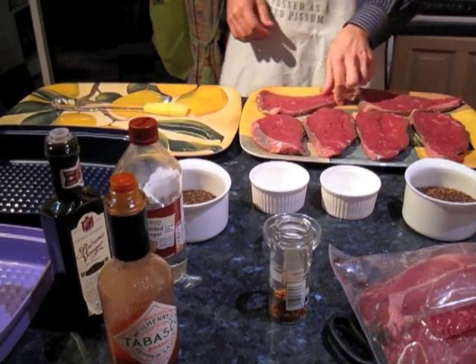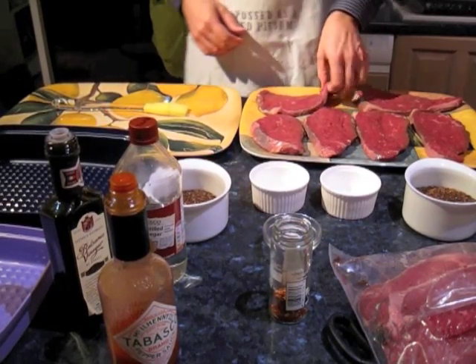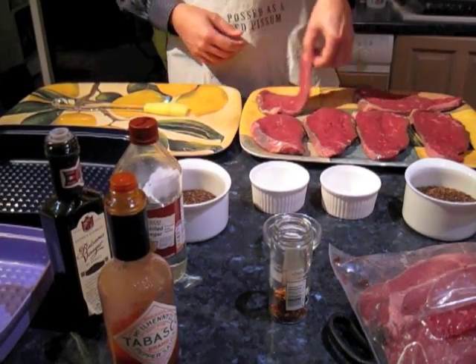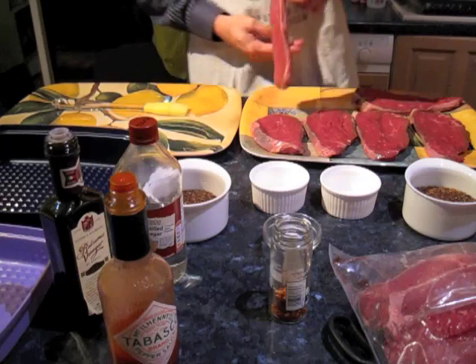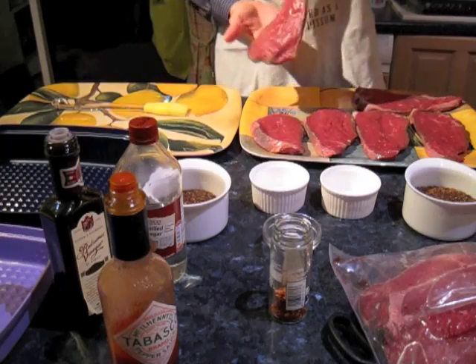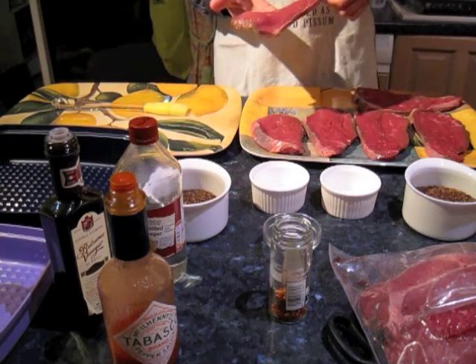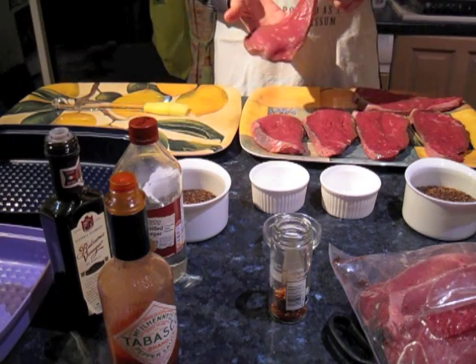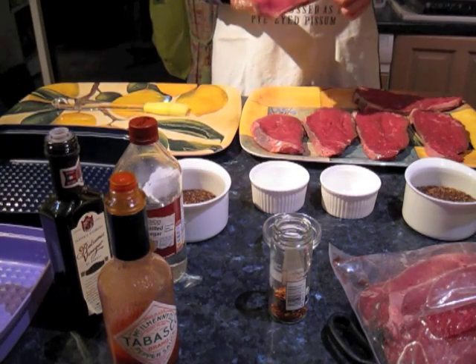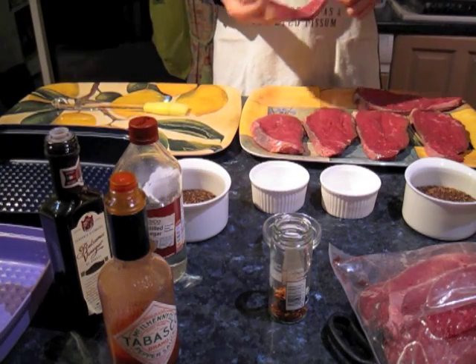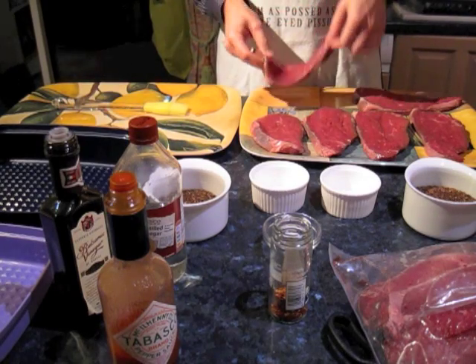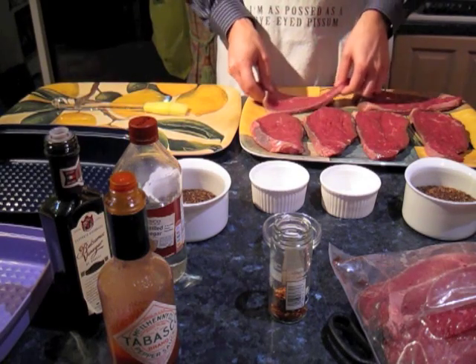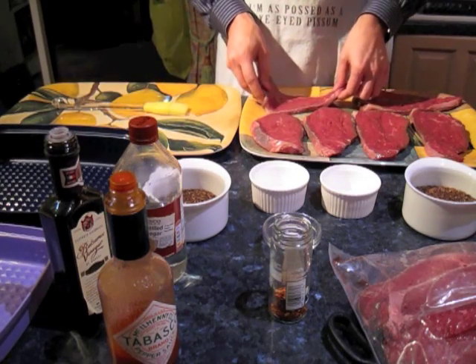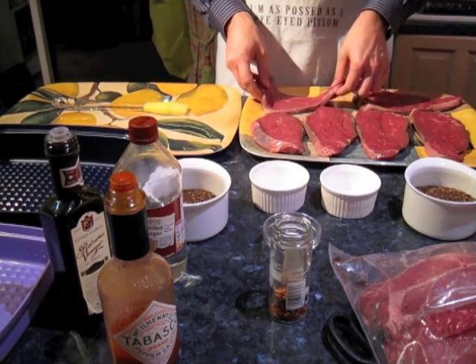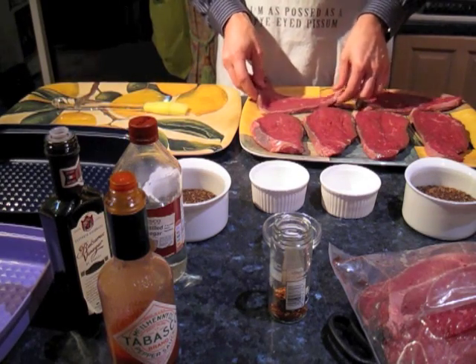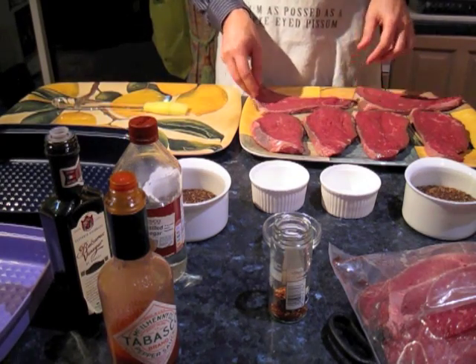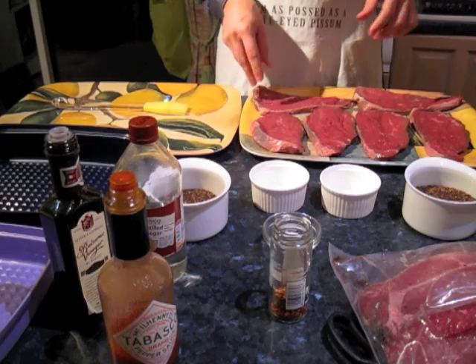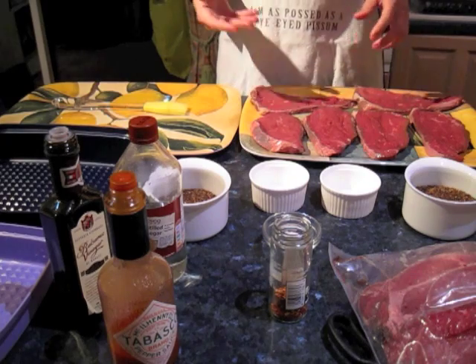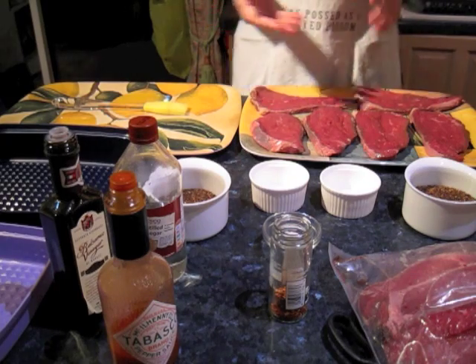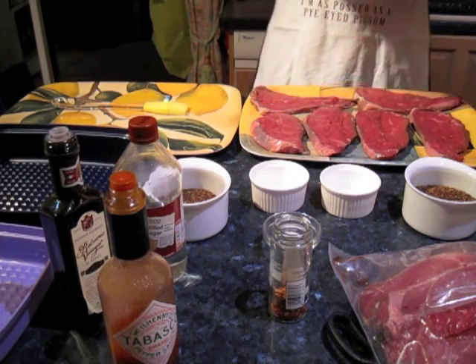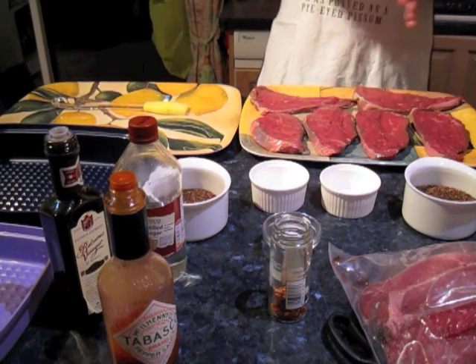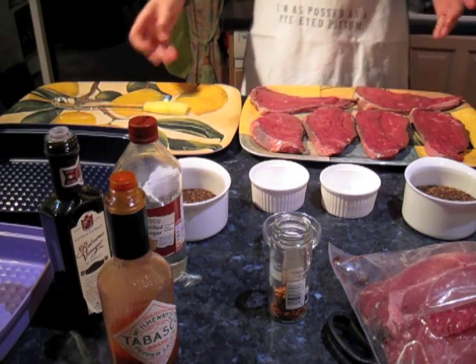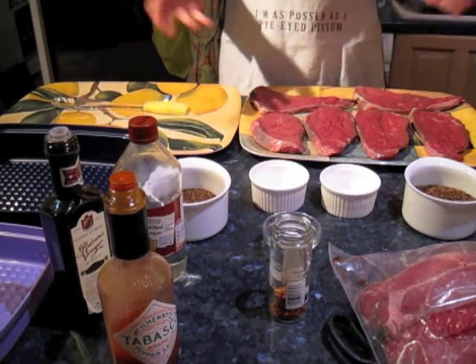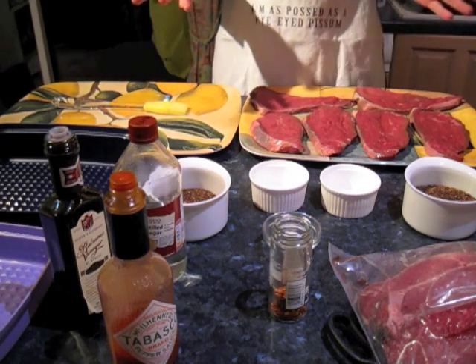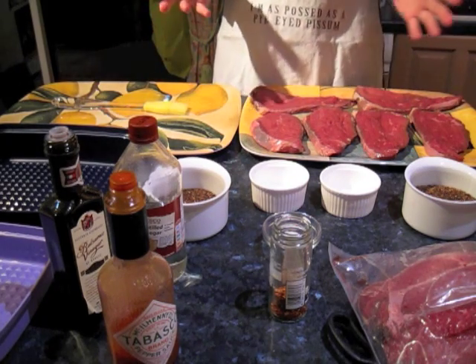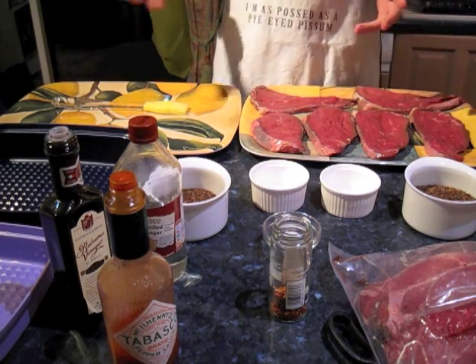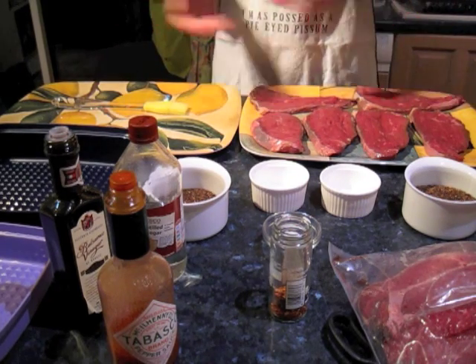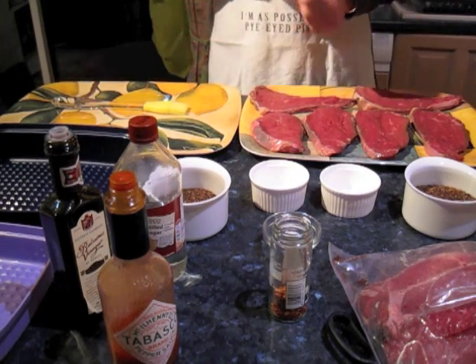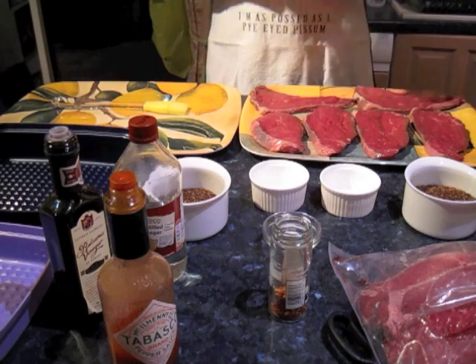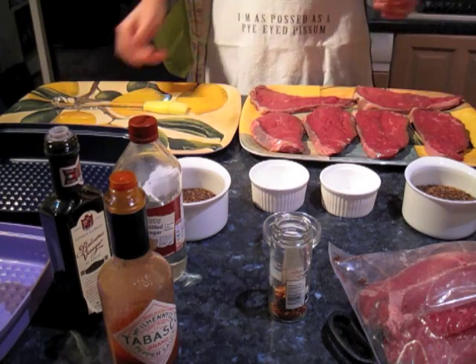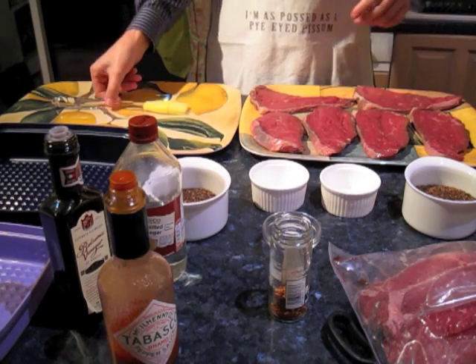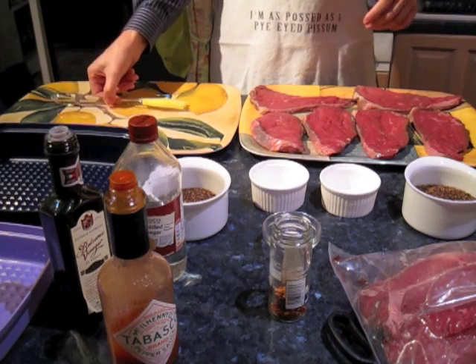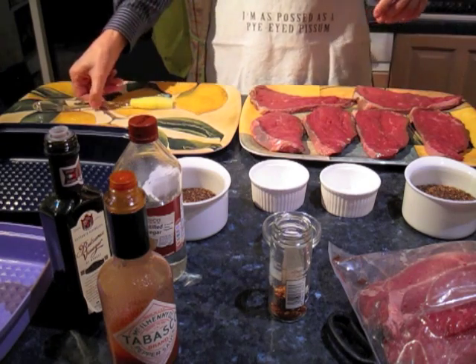What I've got here is a bit of topside or silverside. You don't necessarily have to use rump steak or sirloin steak or anything like that, because you pretty much get the same taste out of it regardless. No sense in wasting your money.